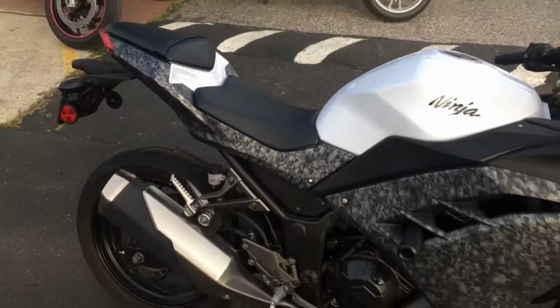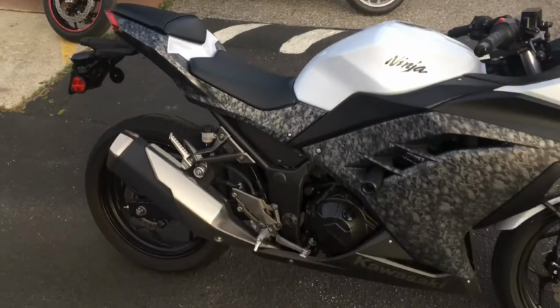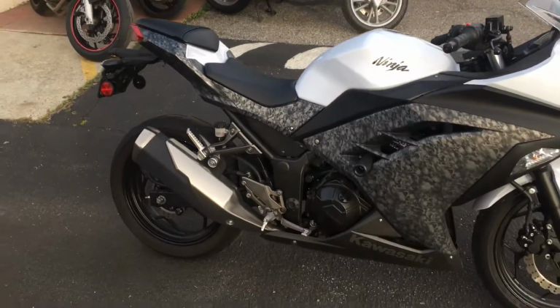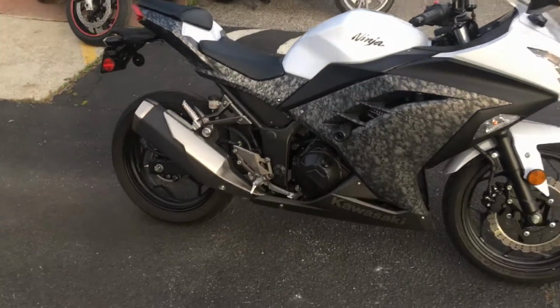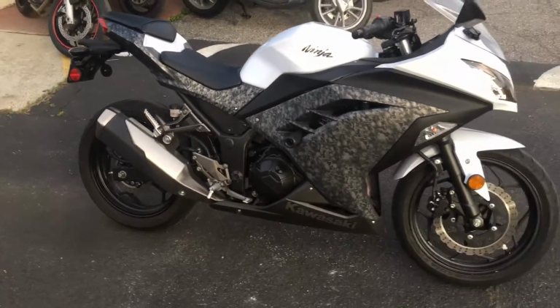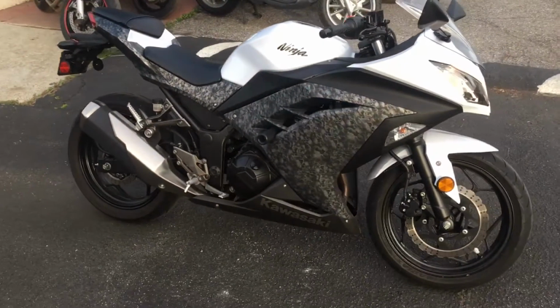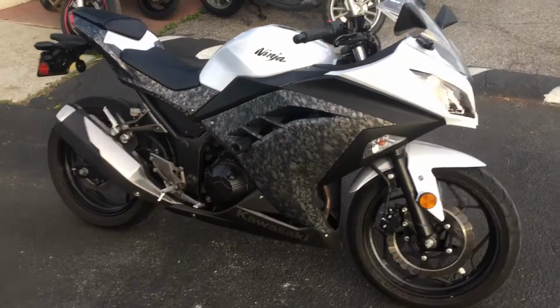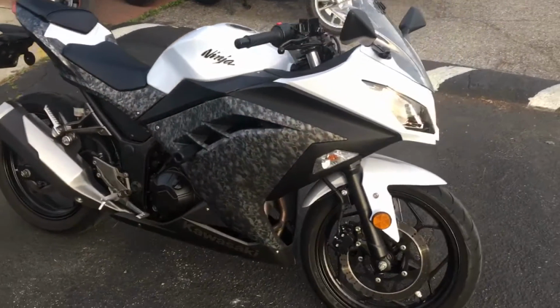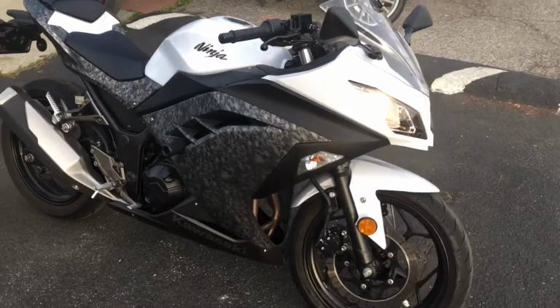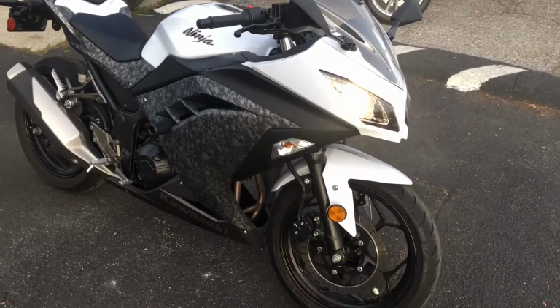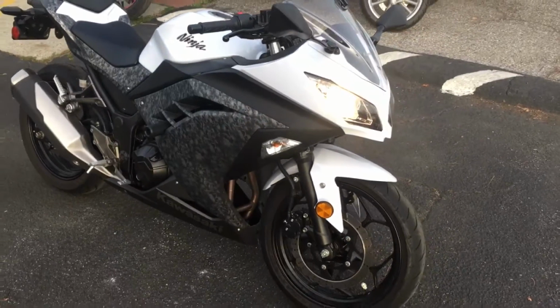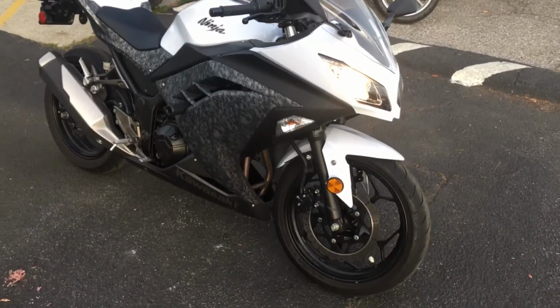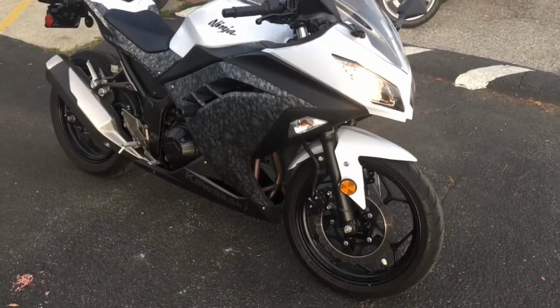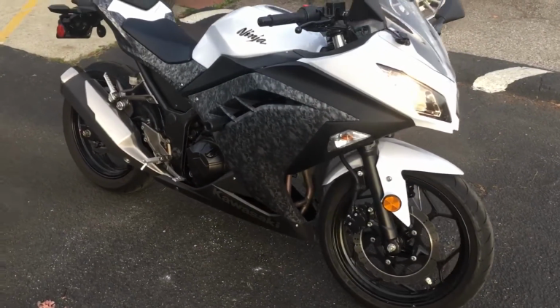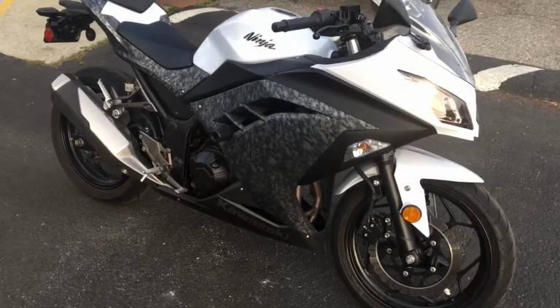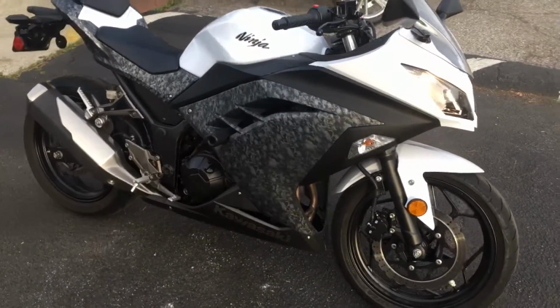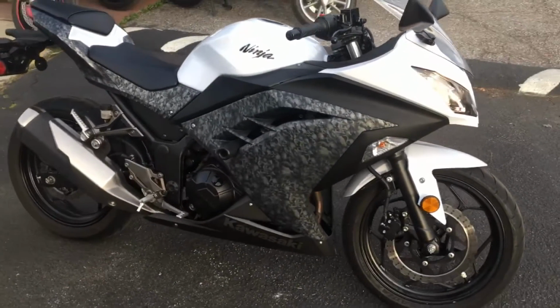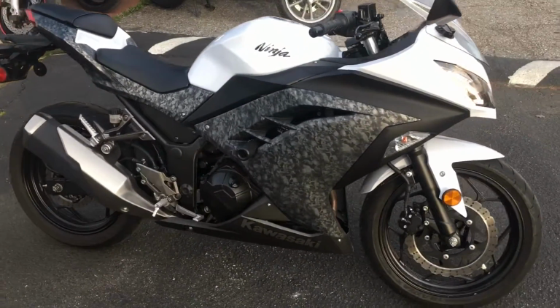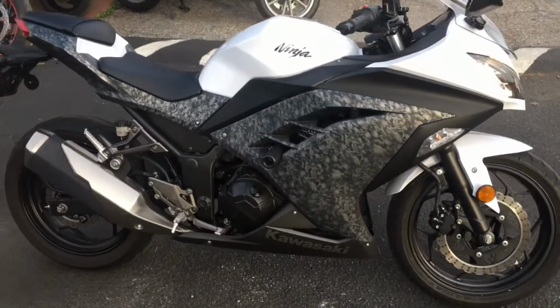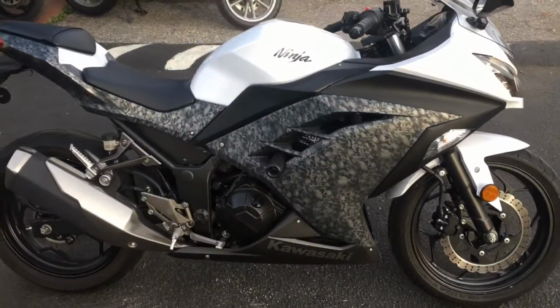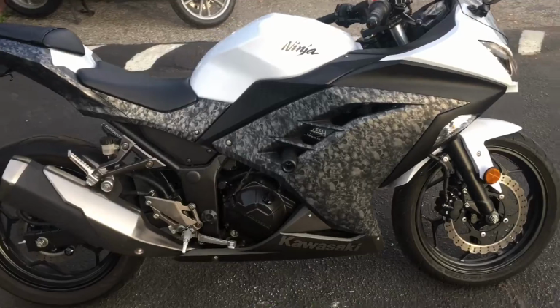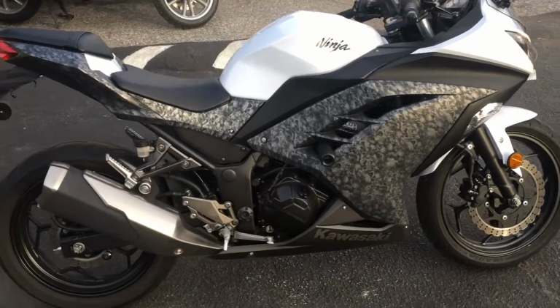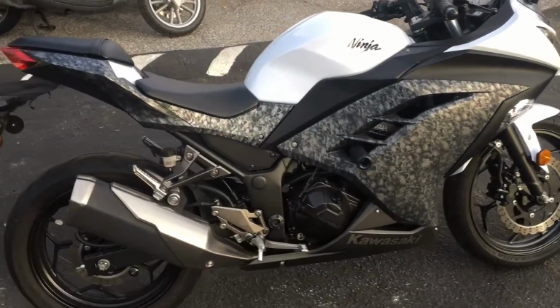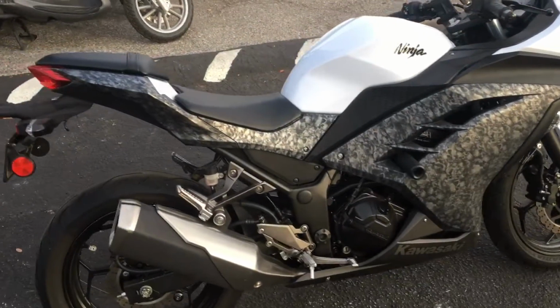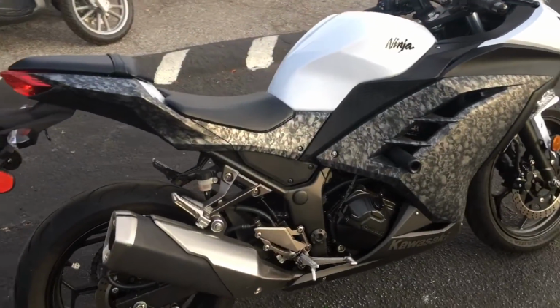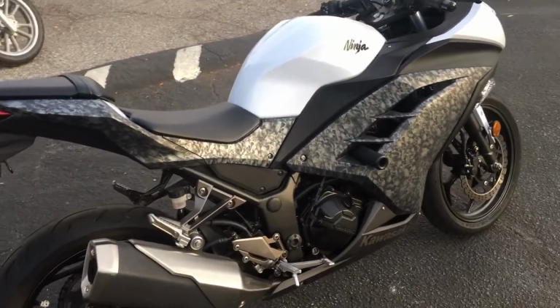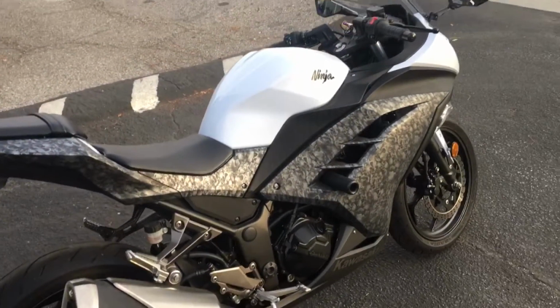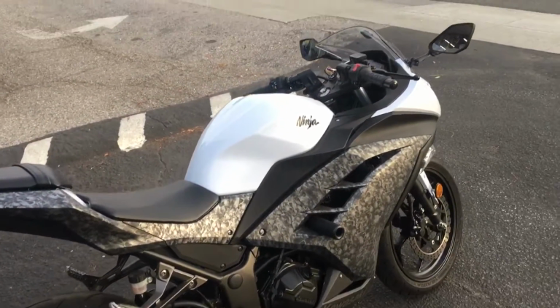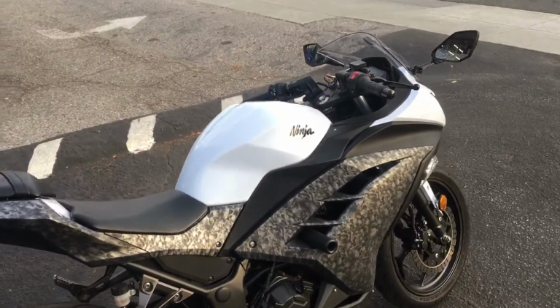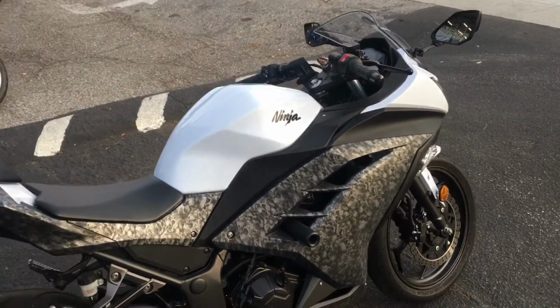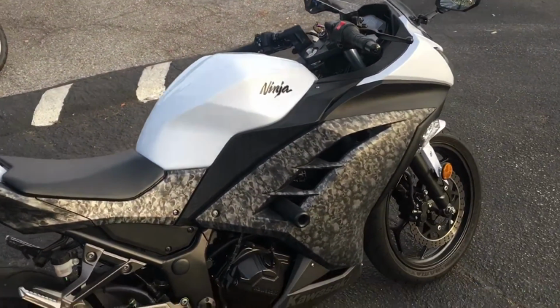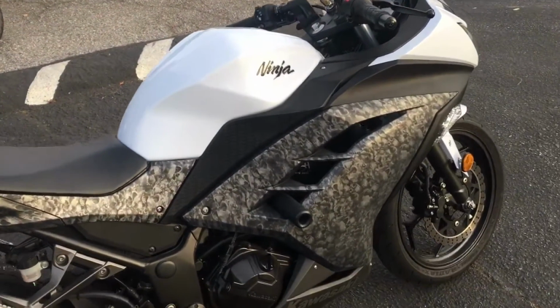This Ninja 300 is a great entry-level sport bike, offered at only $3,699 with finance options available. Stop on by Santa Clara Cycle and check it out — reach us at 408-730-0600.